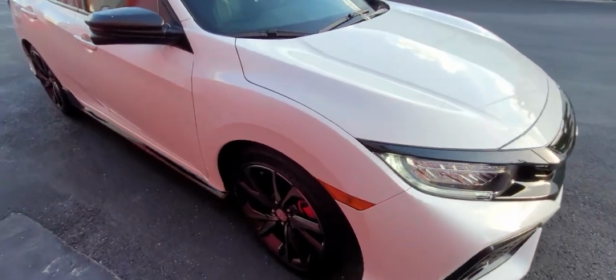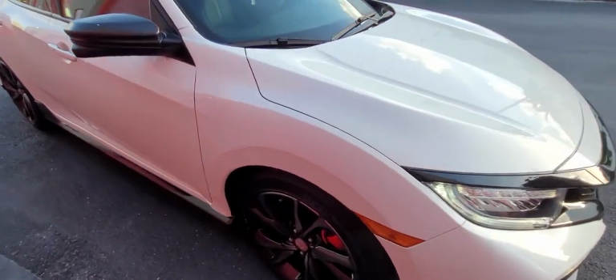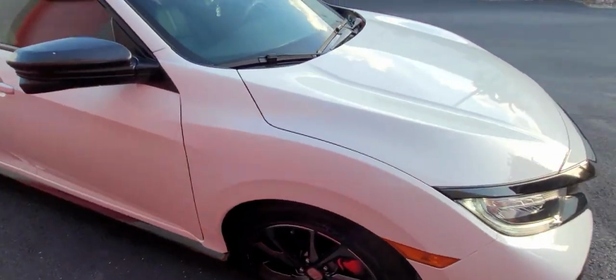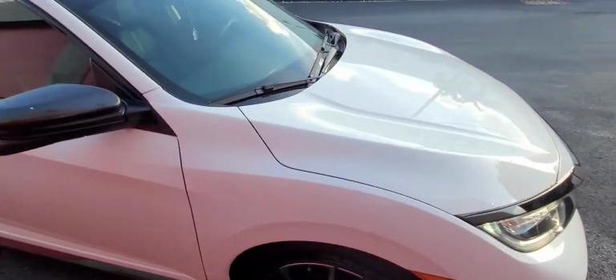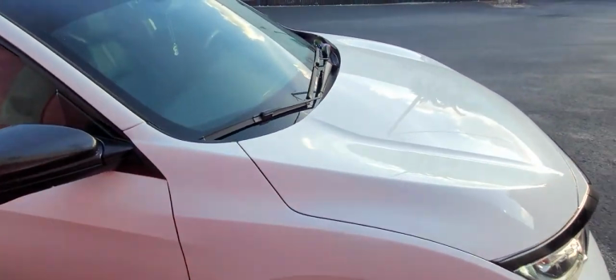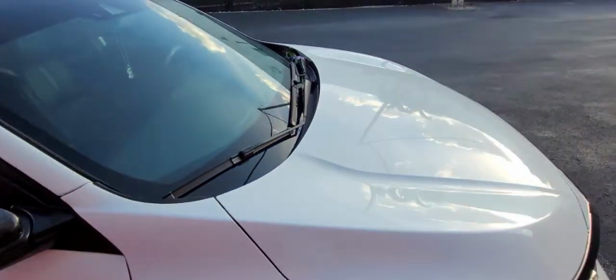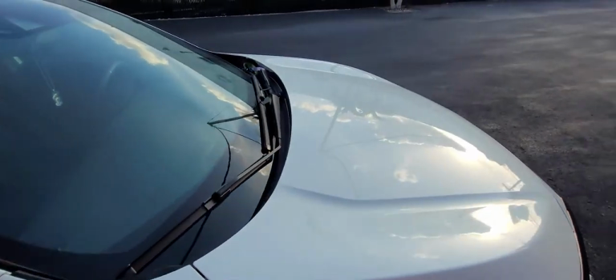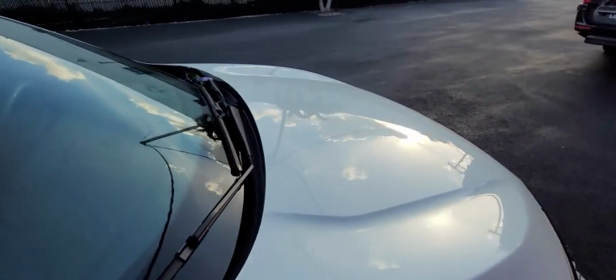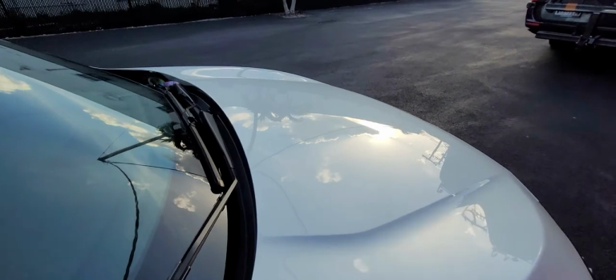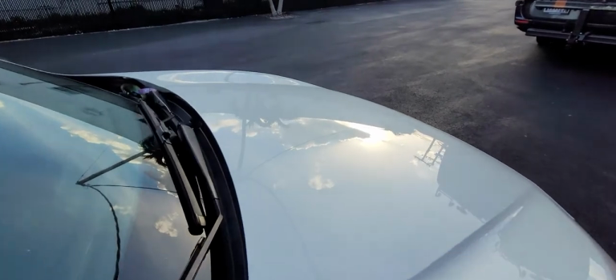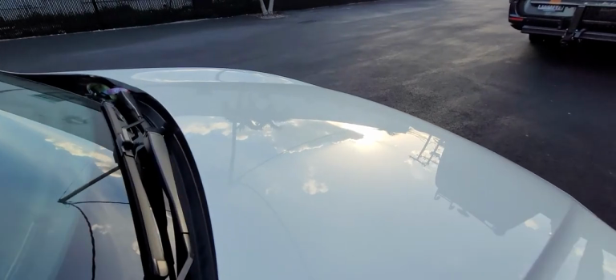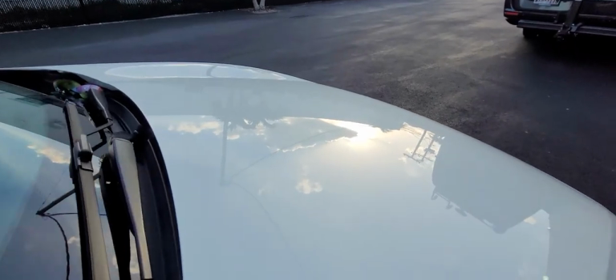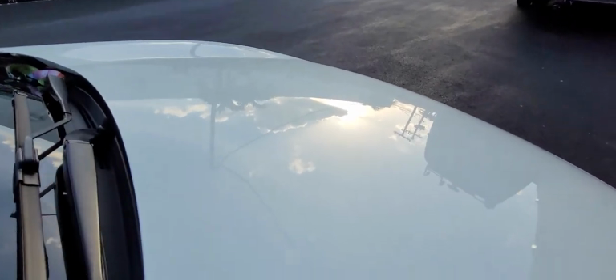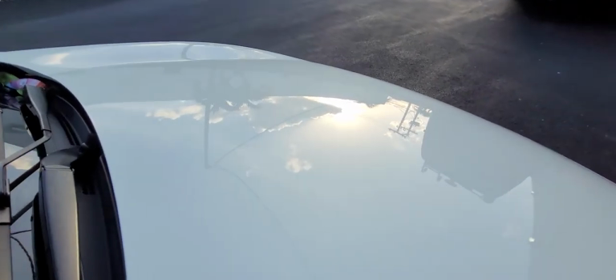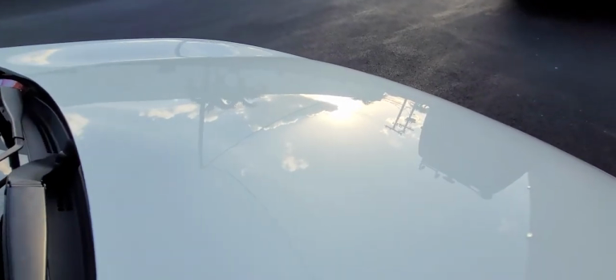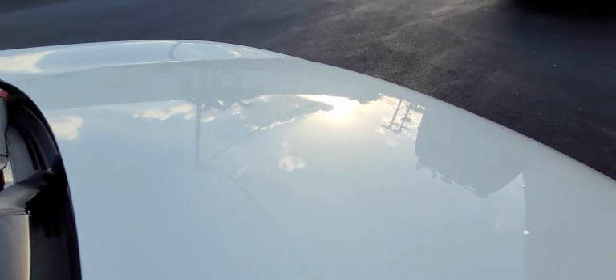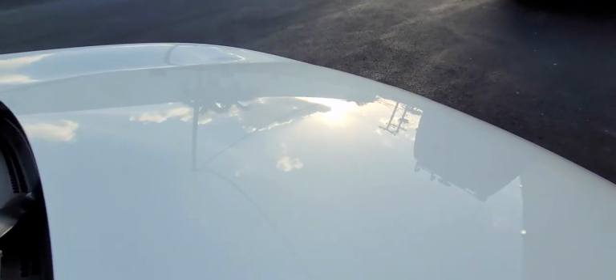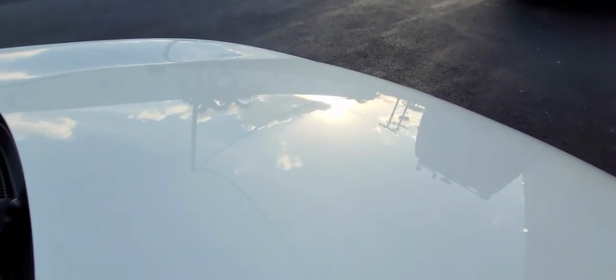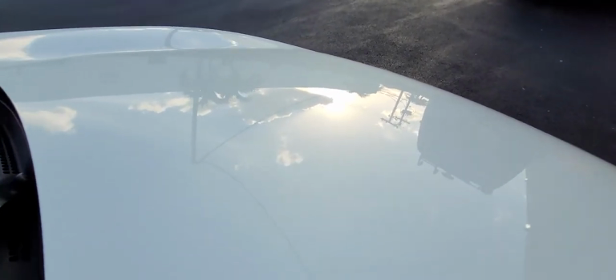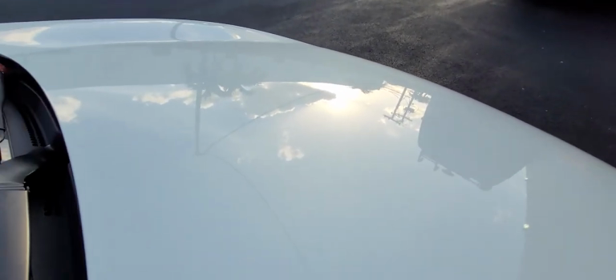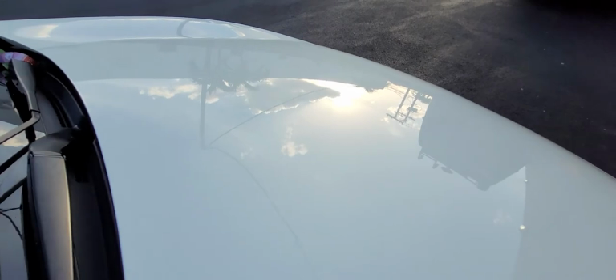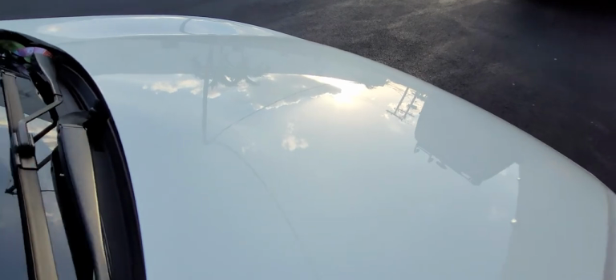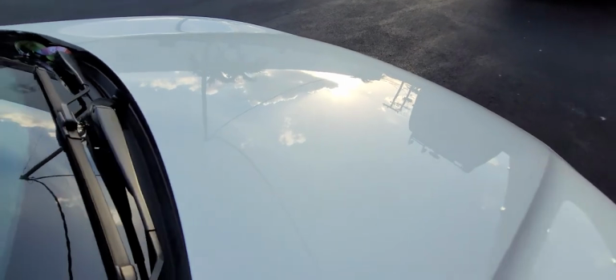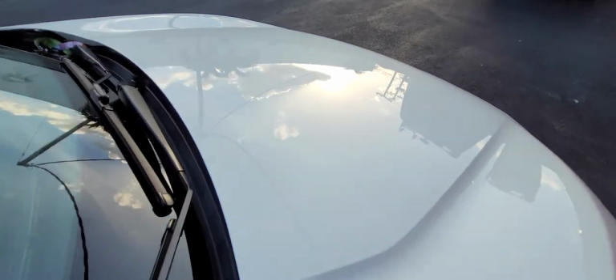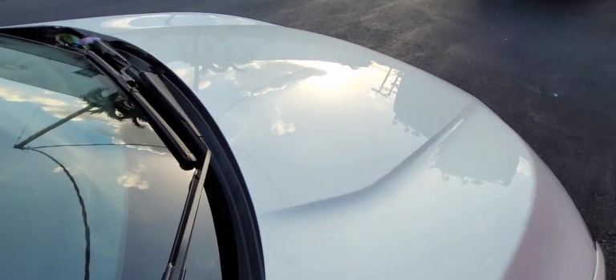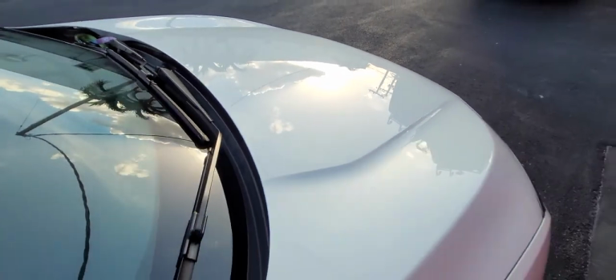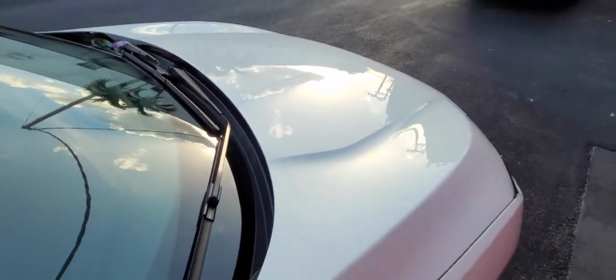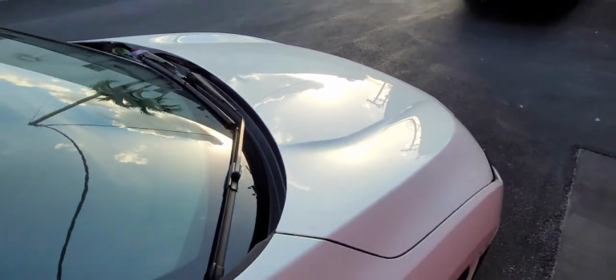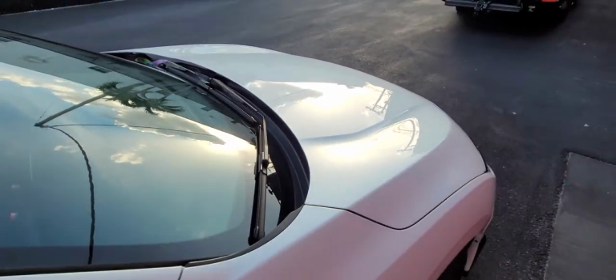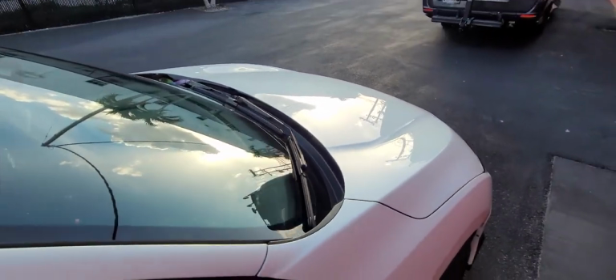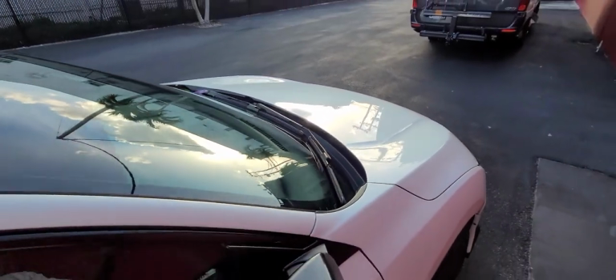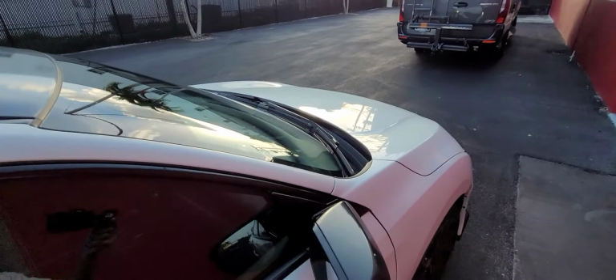As you can see, the paint itself is in really good condition, and after the one-step paint correction, that really brought it back to life again.